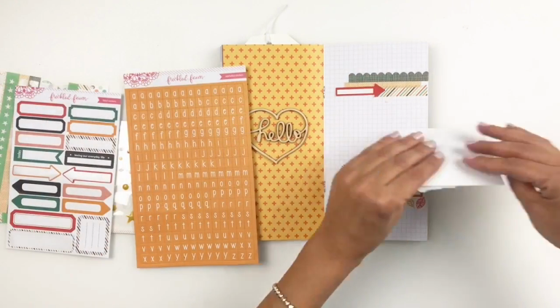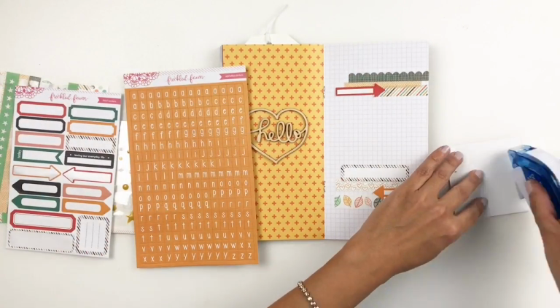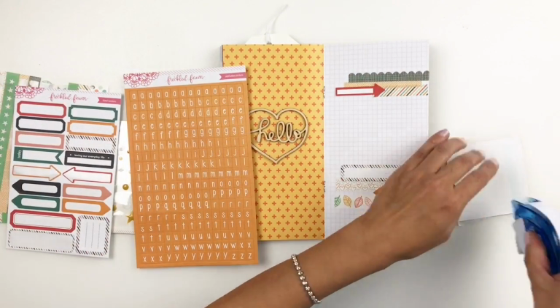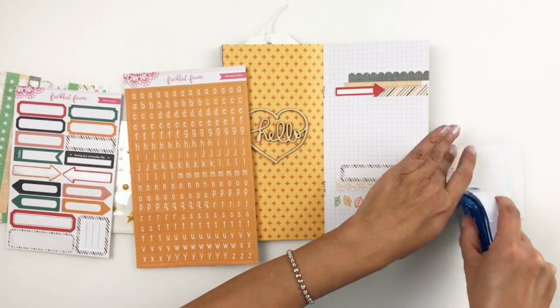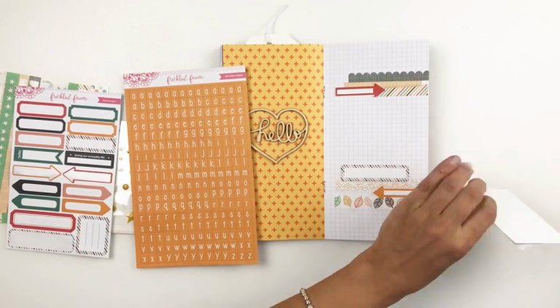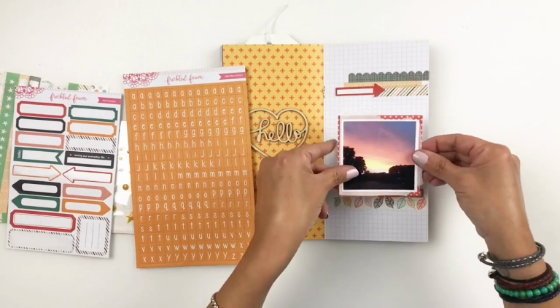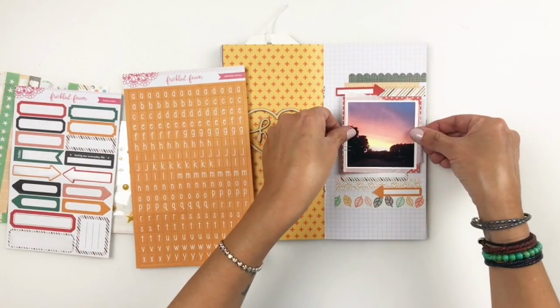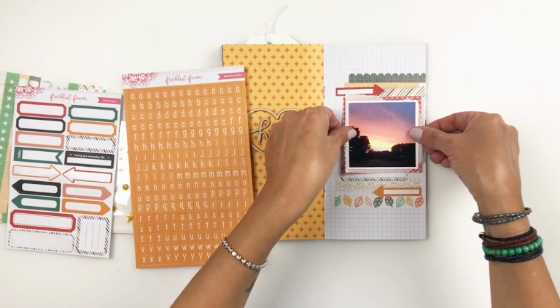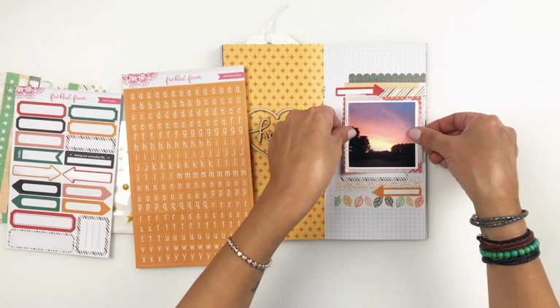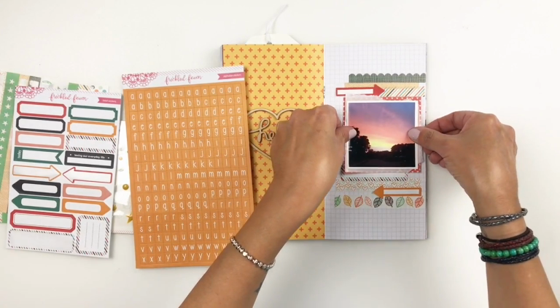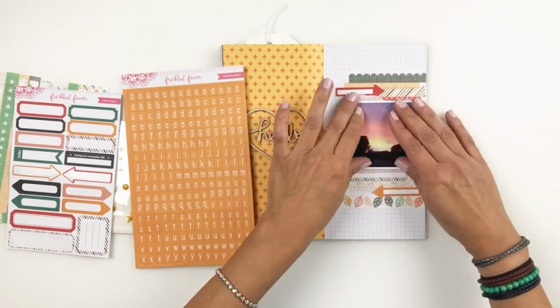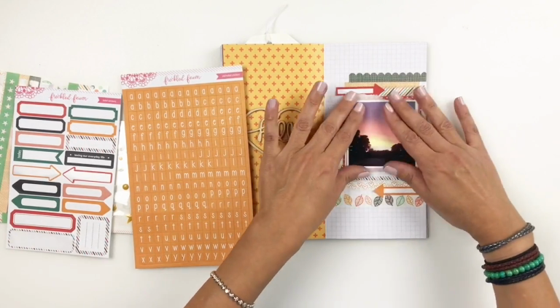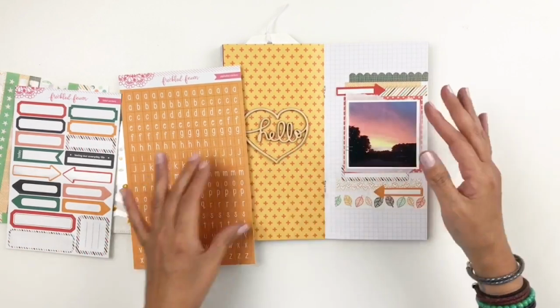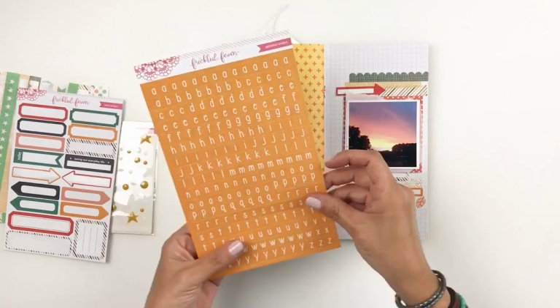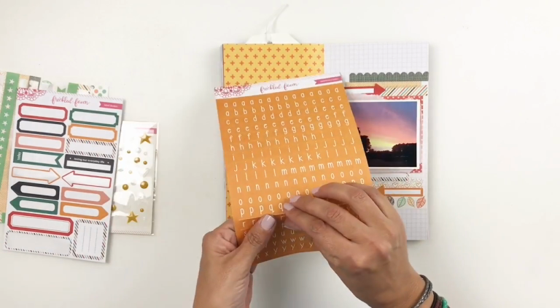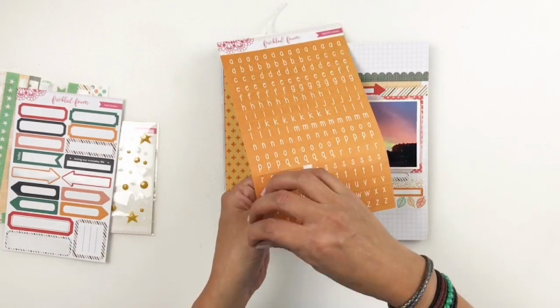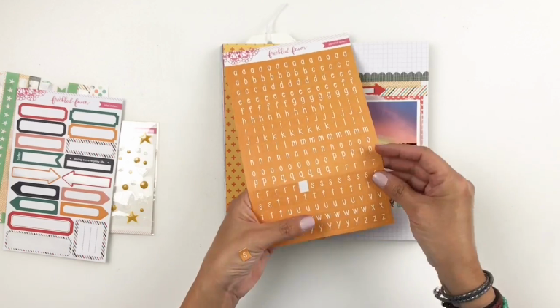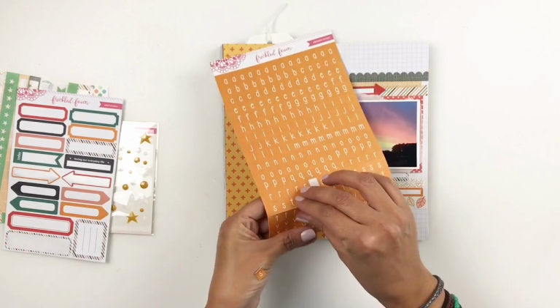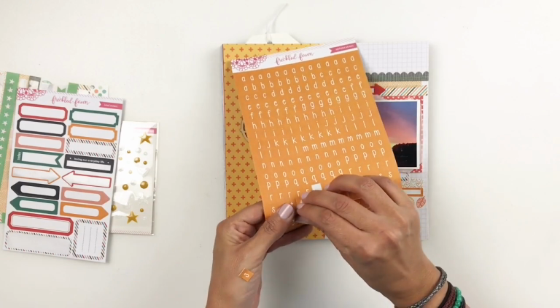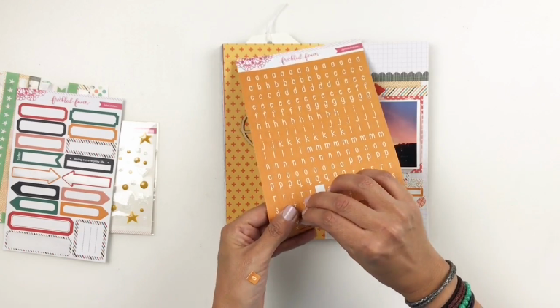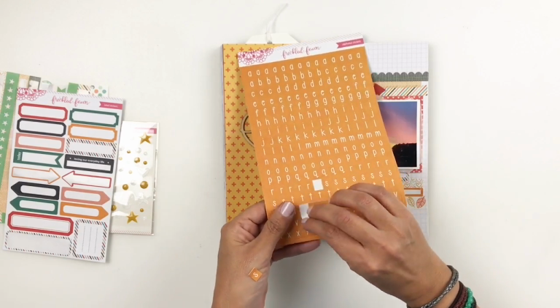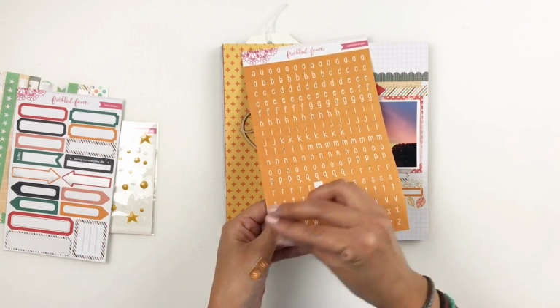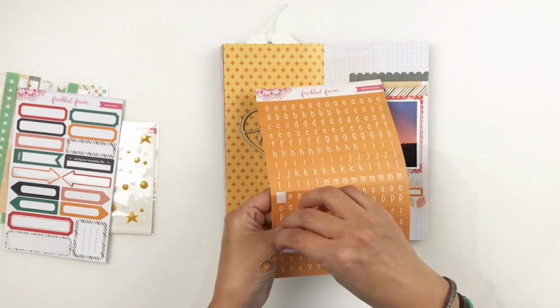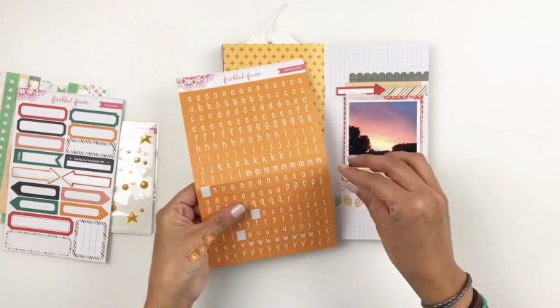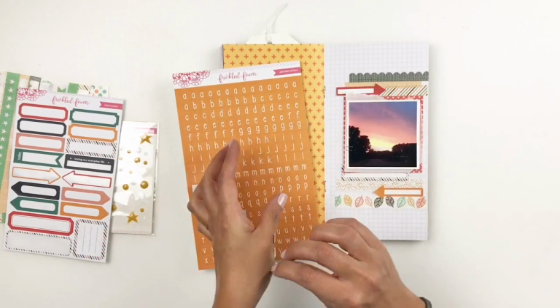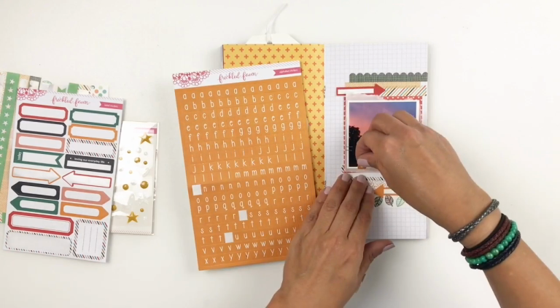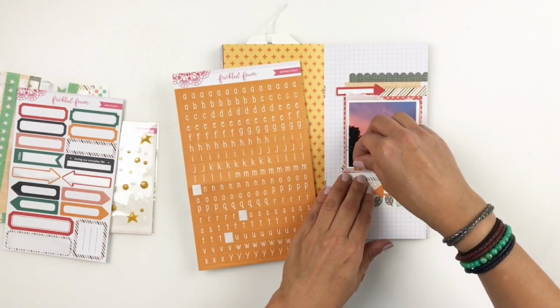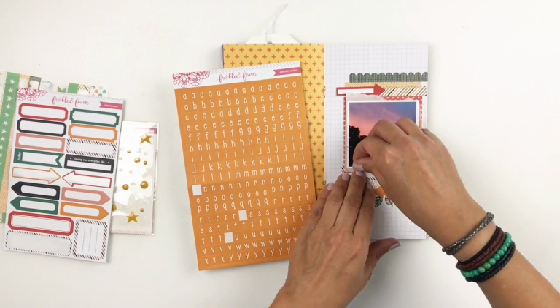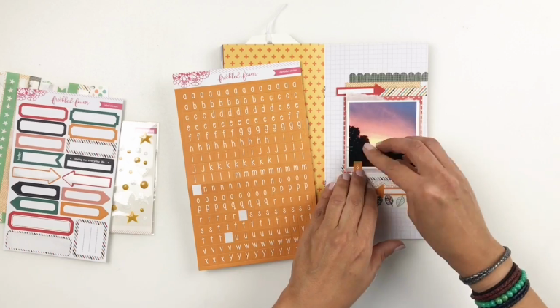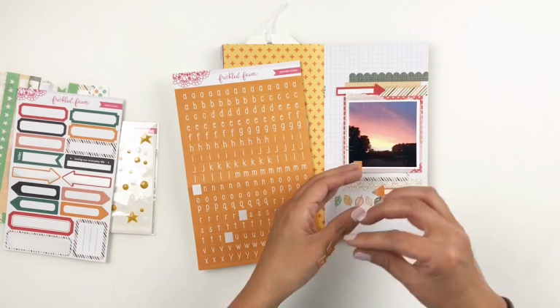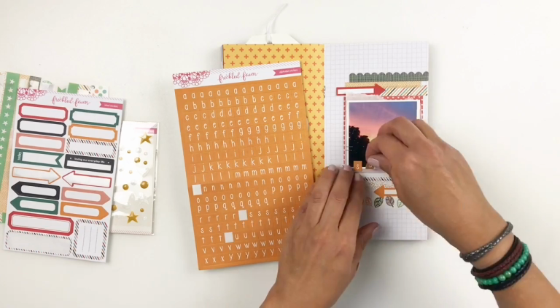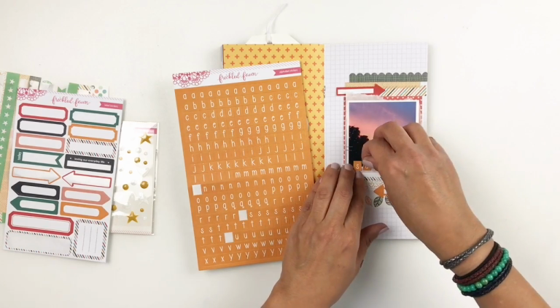I'm documenting this three-by-three photo of the sunrise, which was gorgeous and gave me that fall feel. I'm going to stick down my picture and use the alpha stickers from the kit to spell out 'sunrise,' which will also help bring the orange to the right side of my spread.